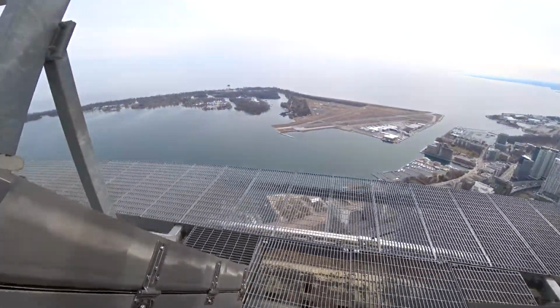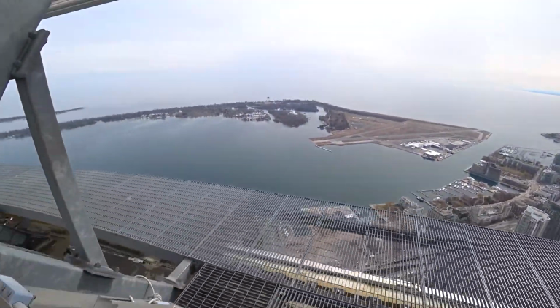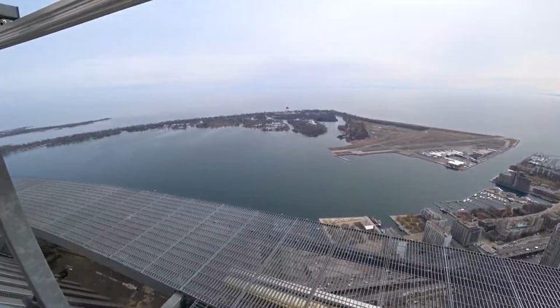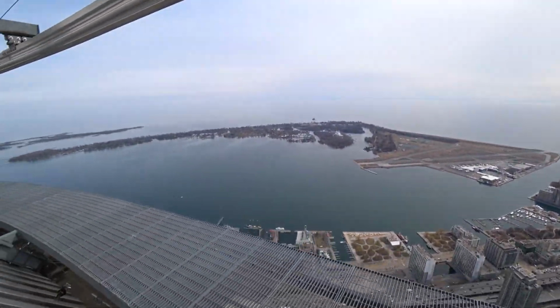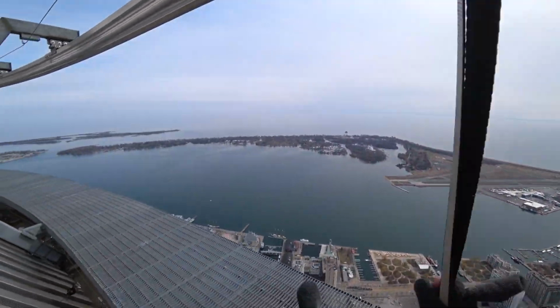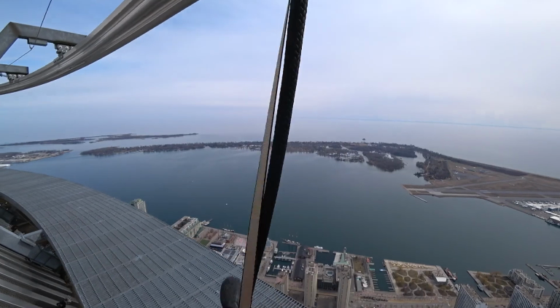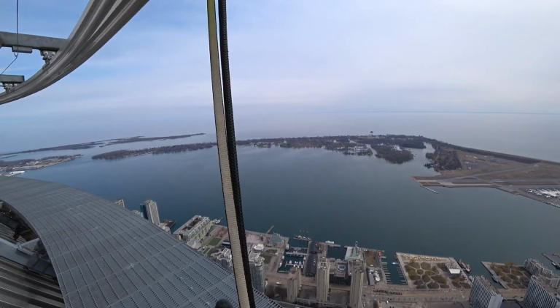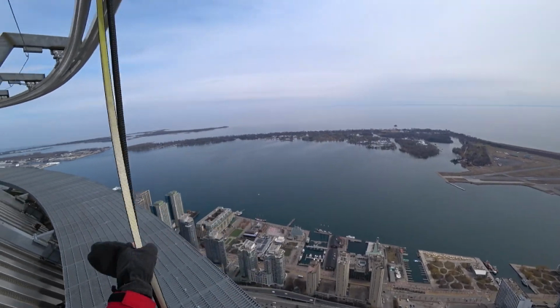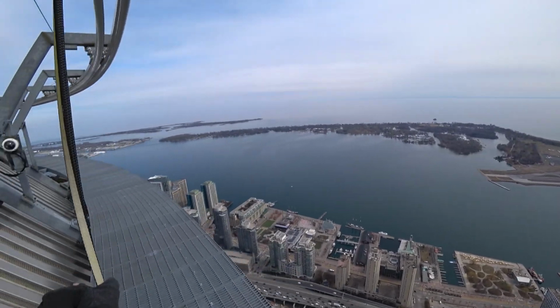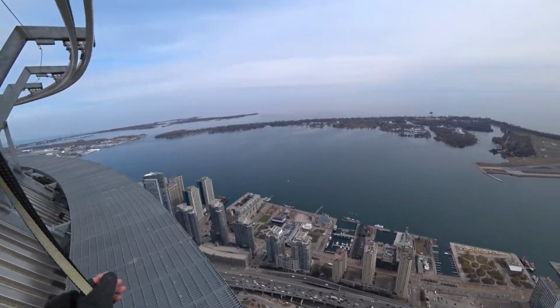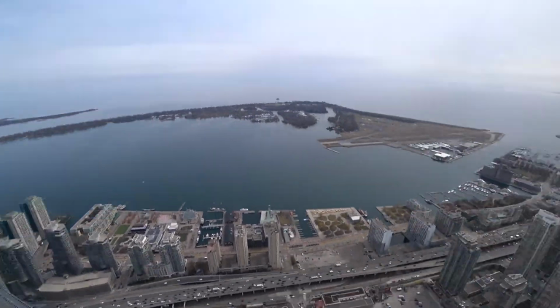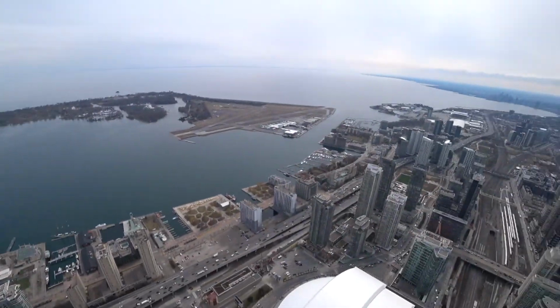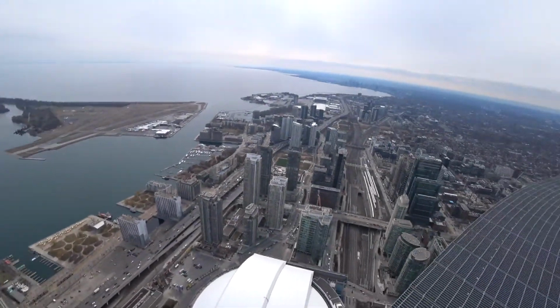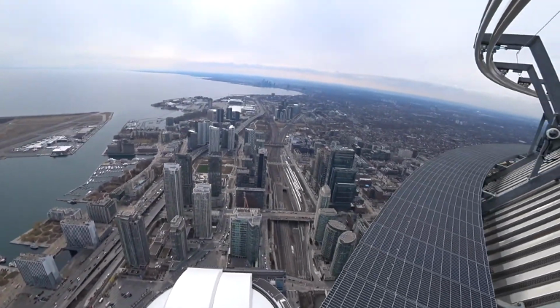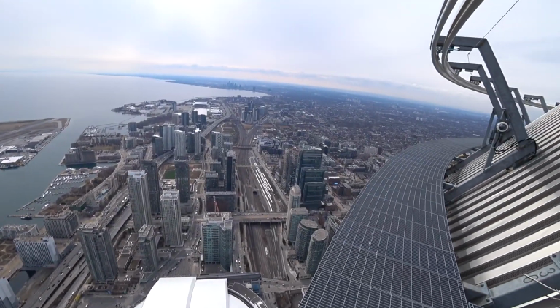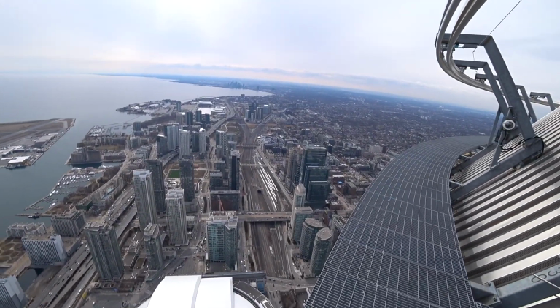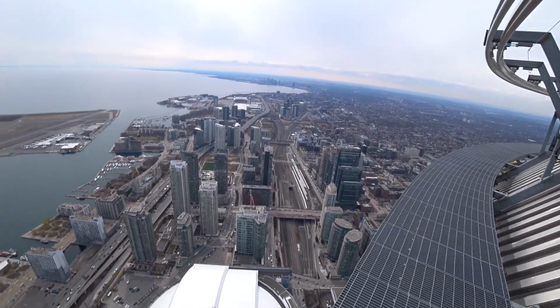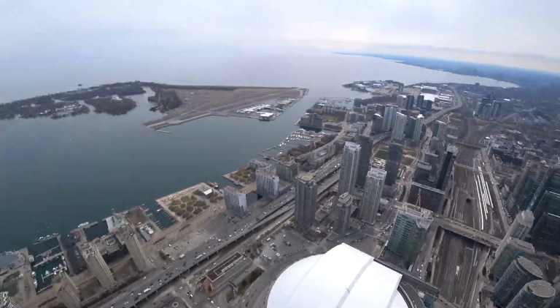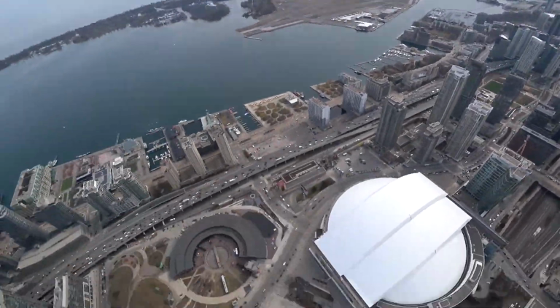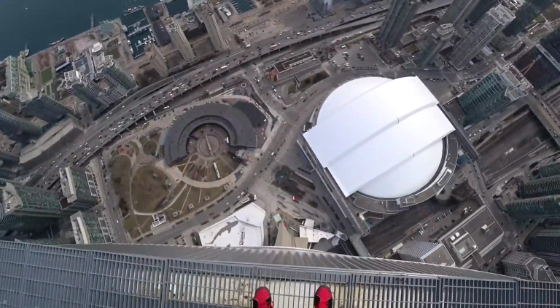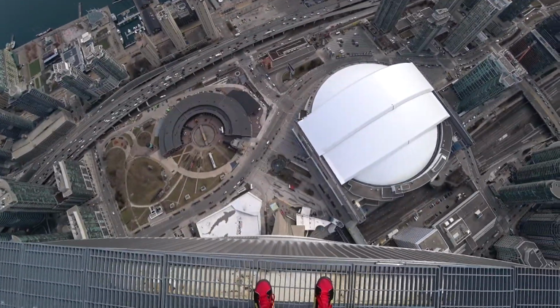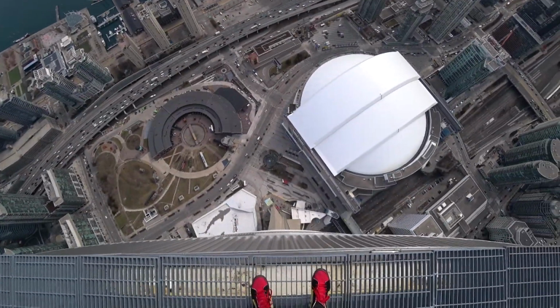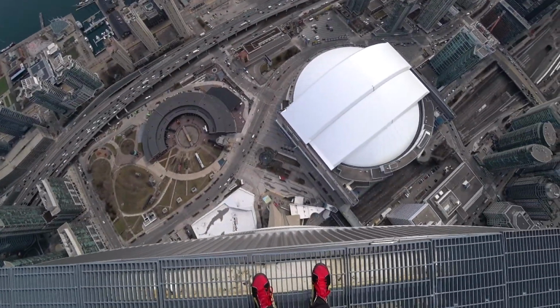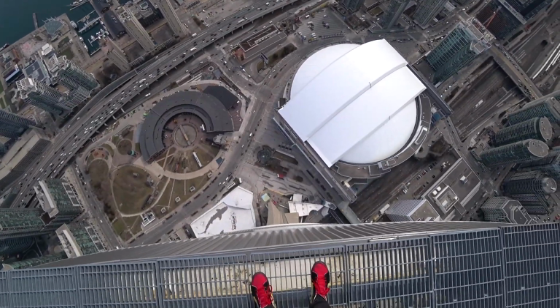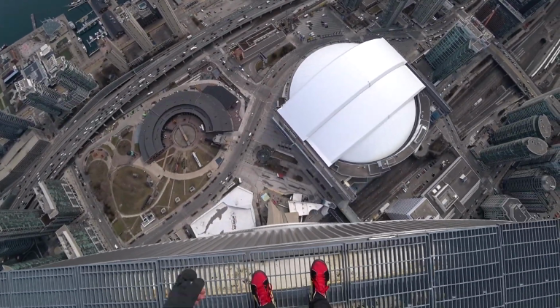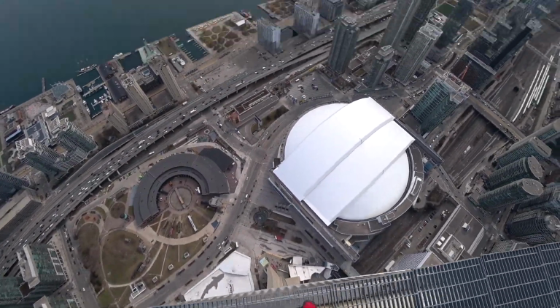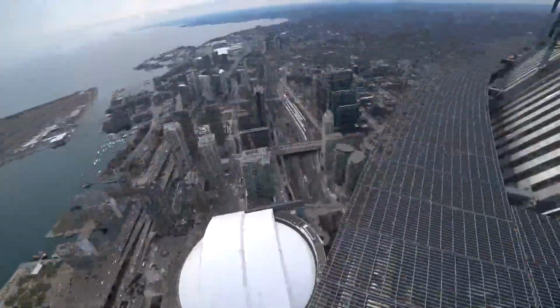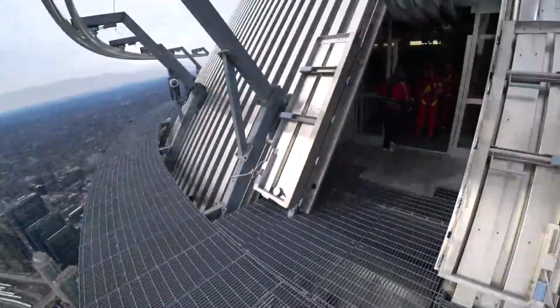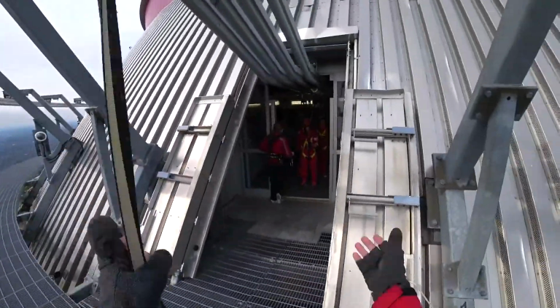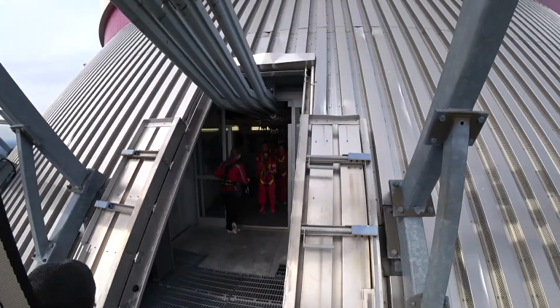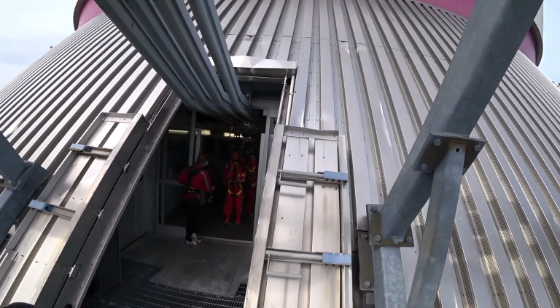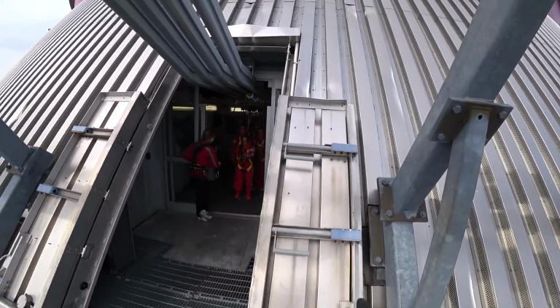All right. Let's go check this out. Oh yeah, there we go. Beautiful. So beautiful. It's so high. All right, come on out here. Let's go.